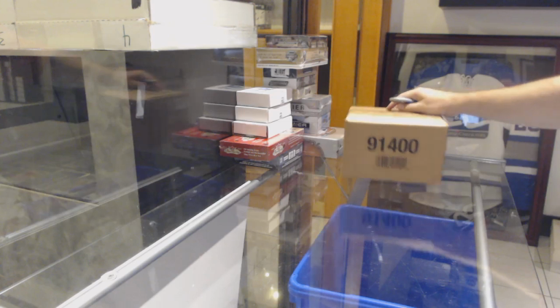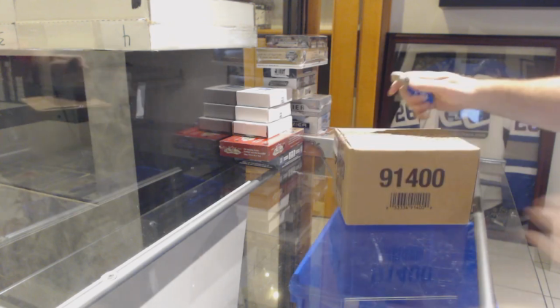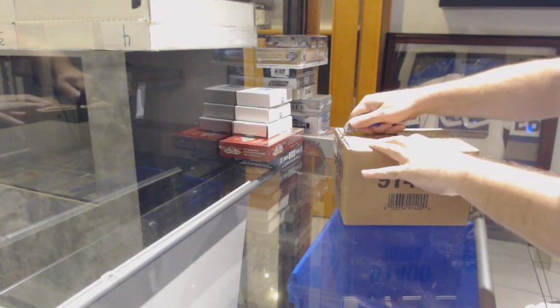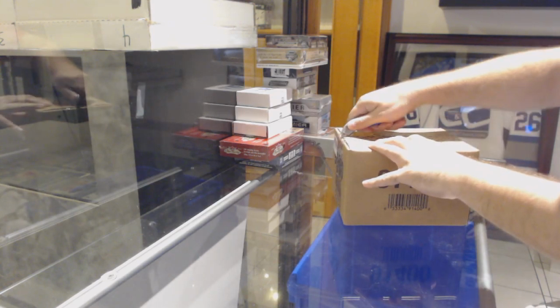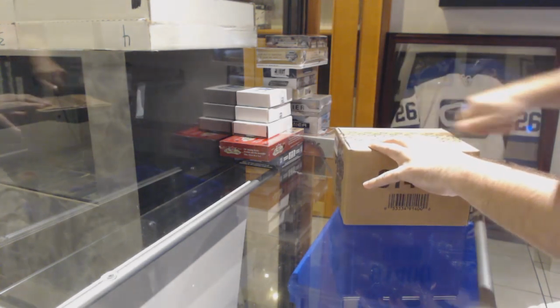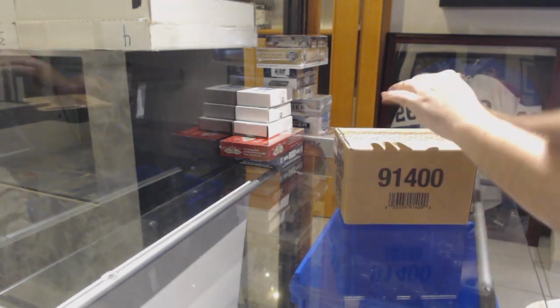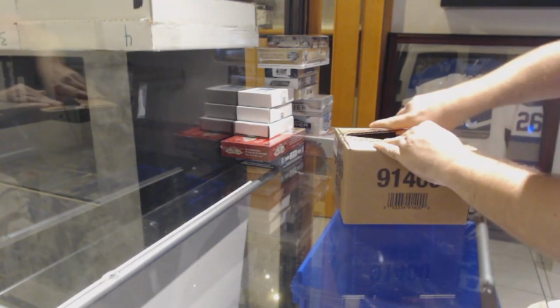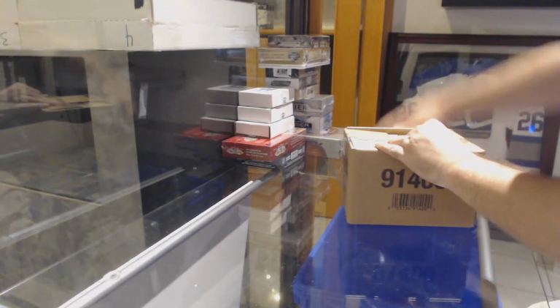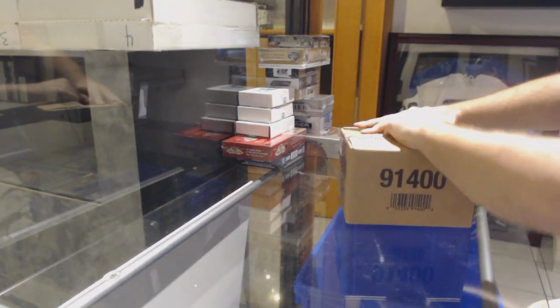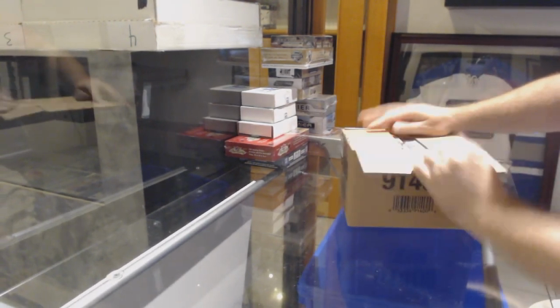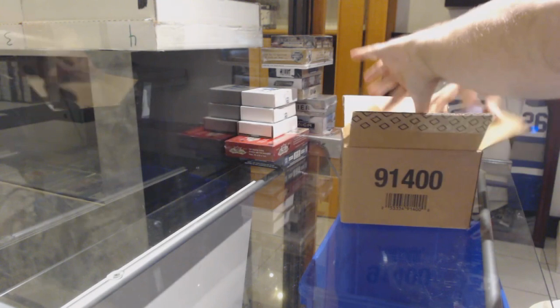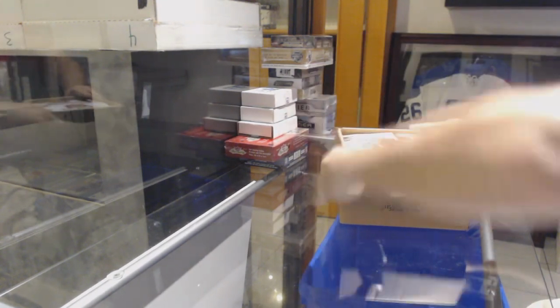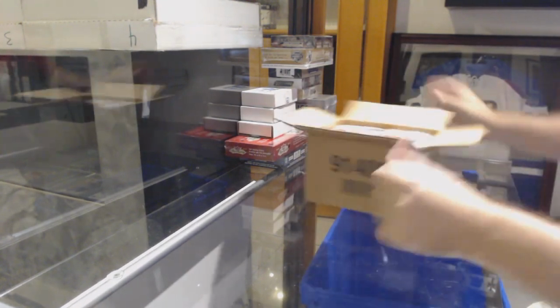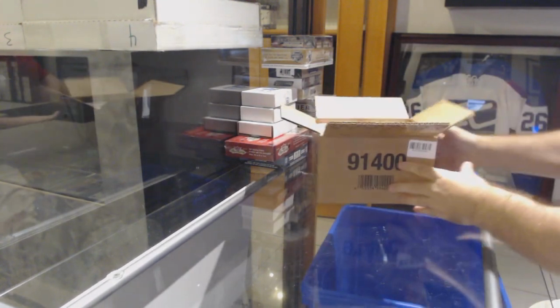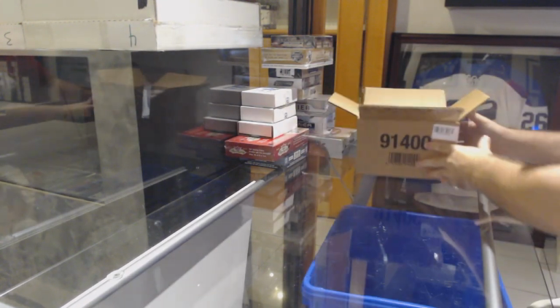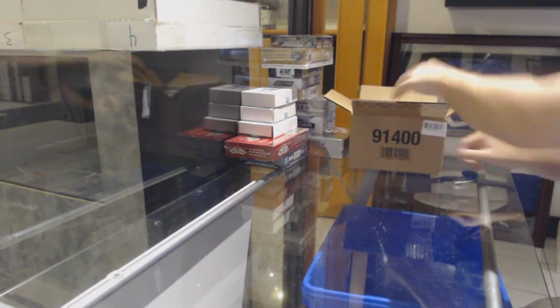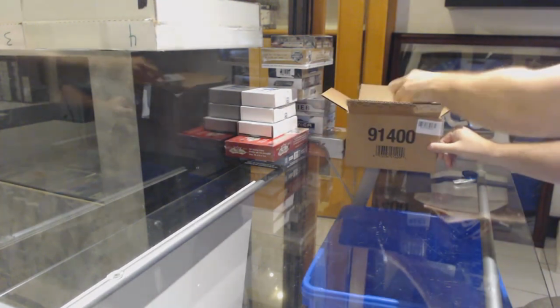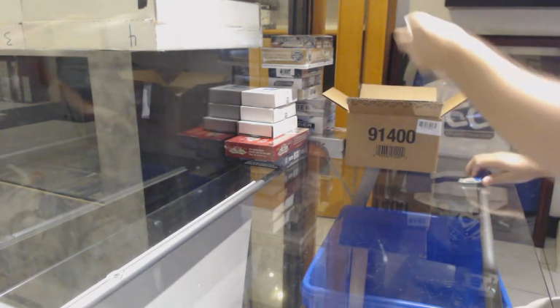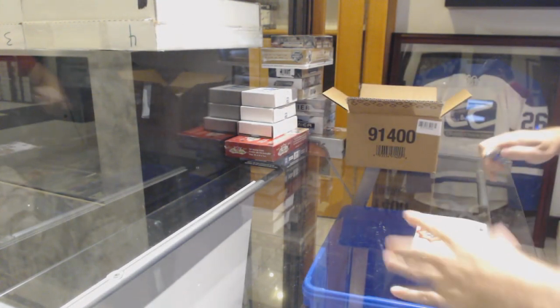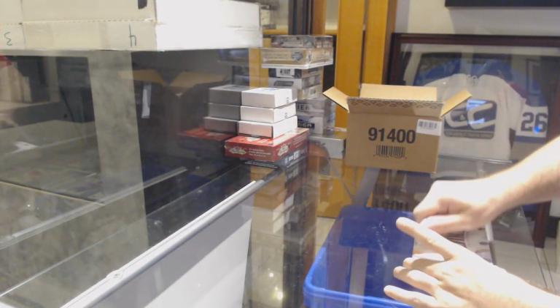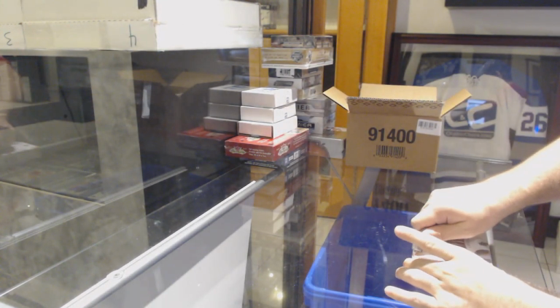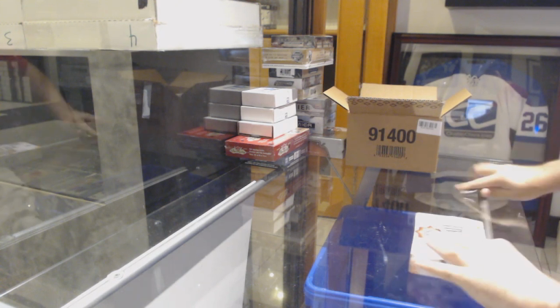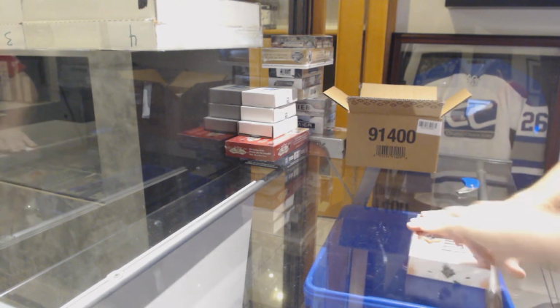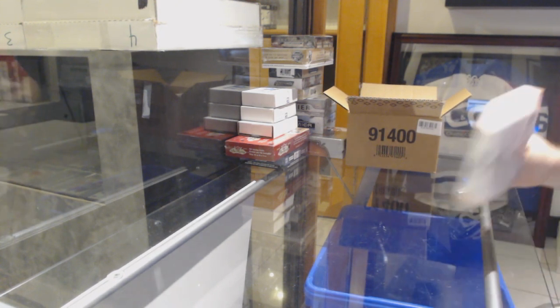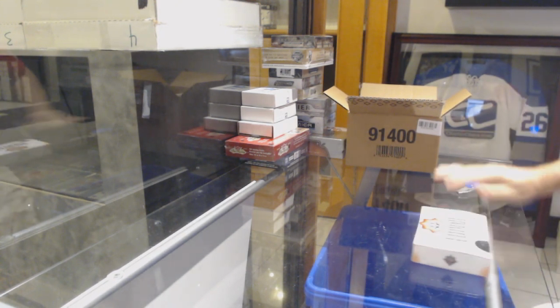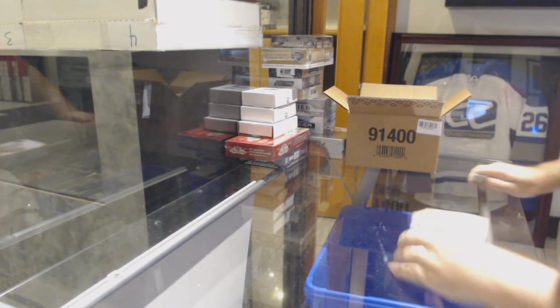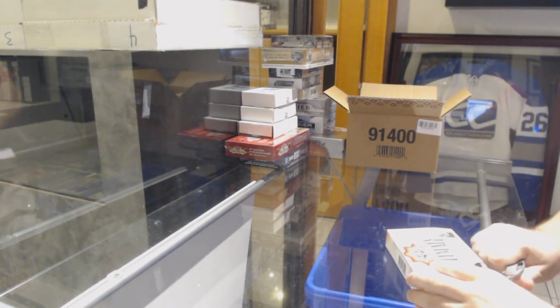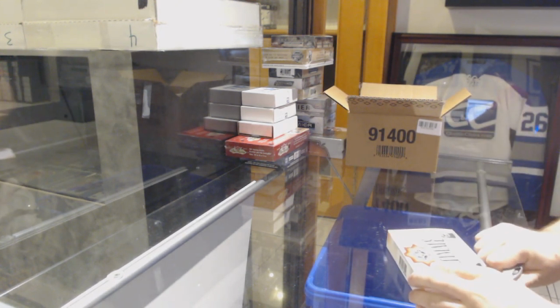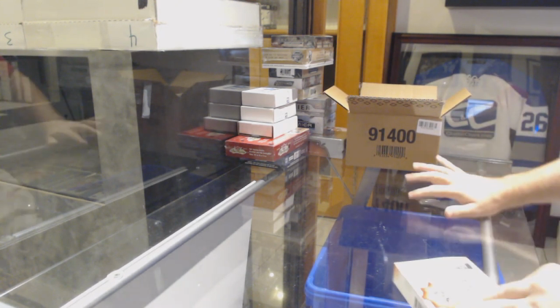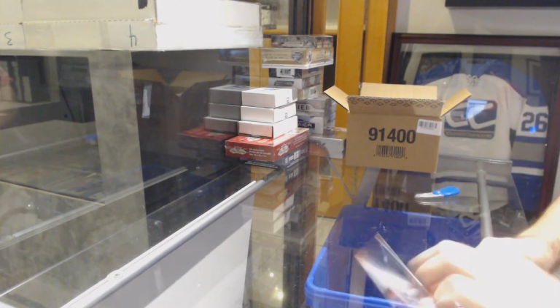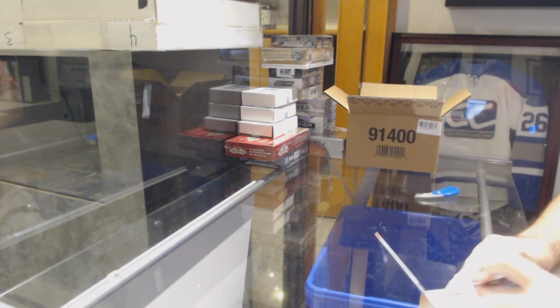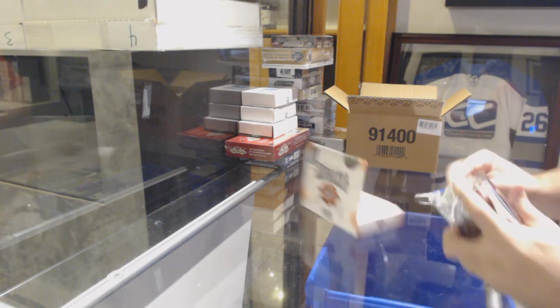Here we go, starting off CNC break number 10,195. We have the ultimate — an 8-box case I think it is. Alright, so anyone want to guess what the case is?